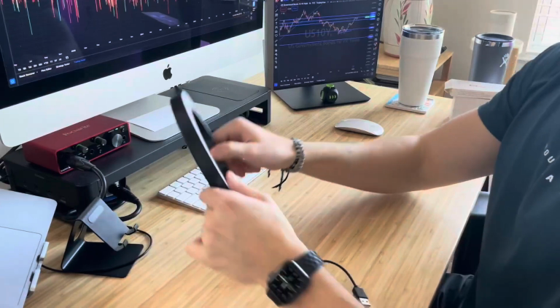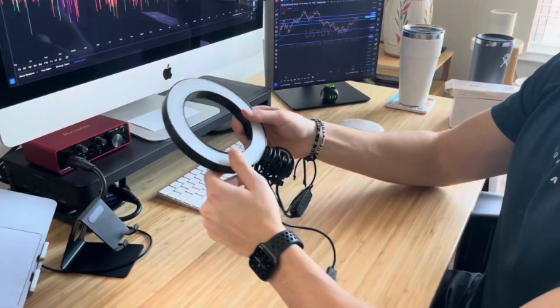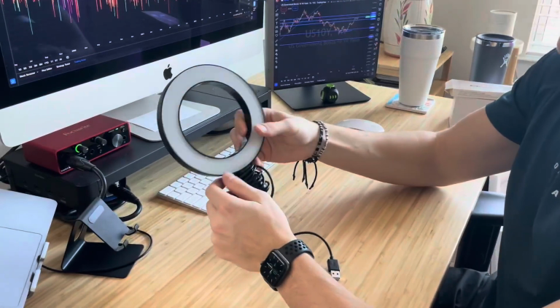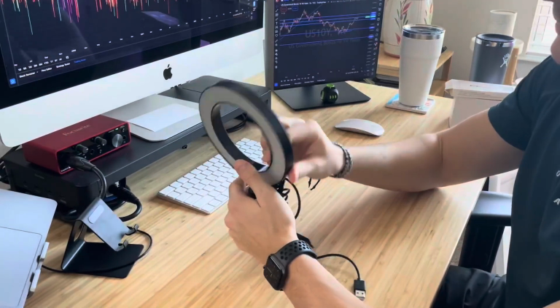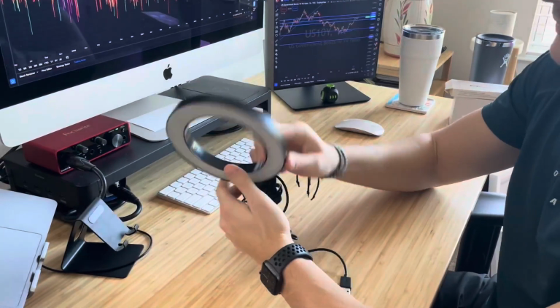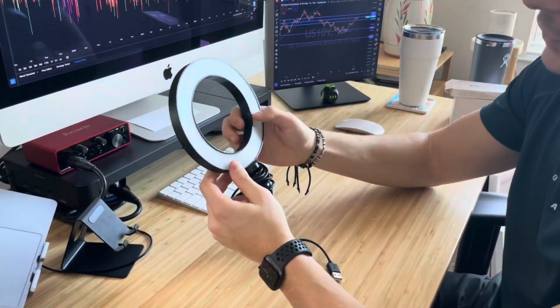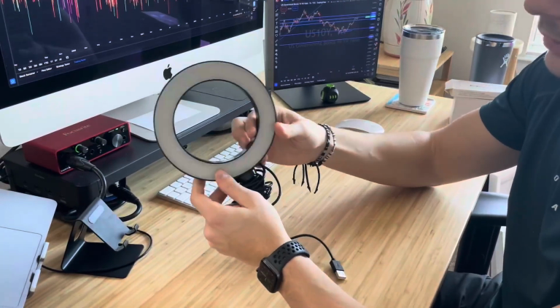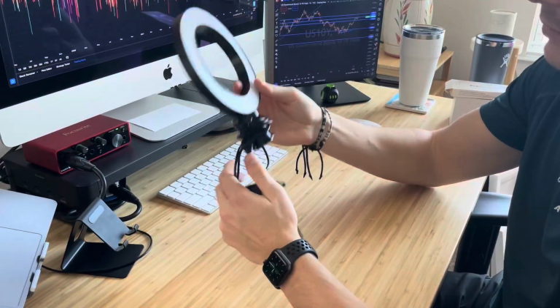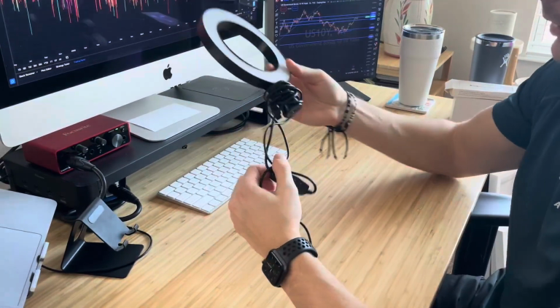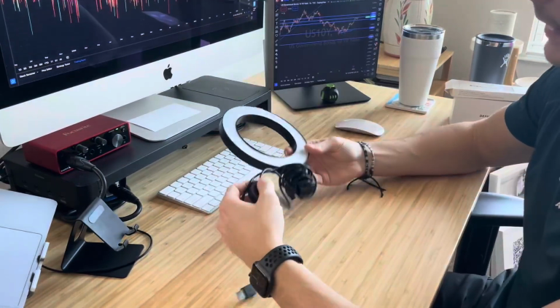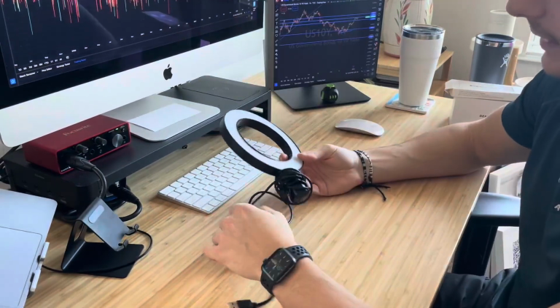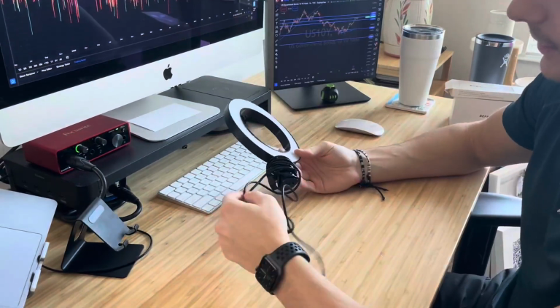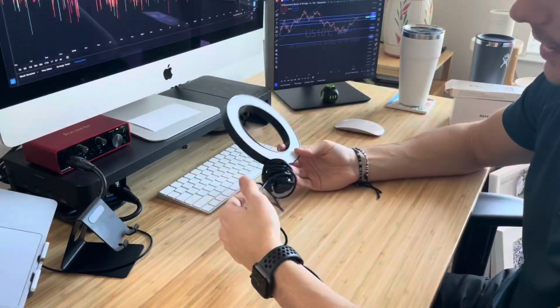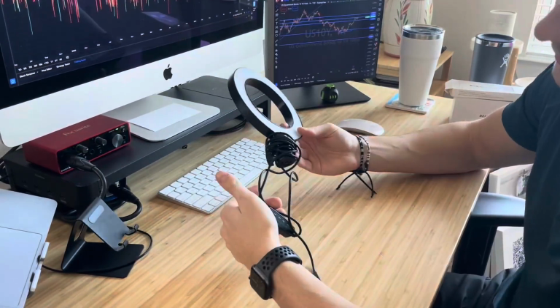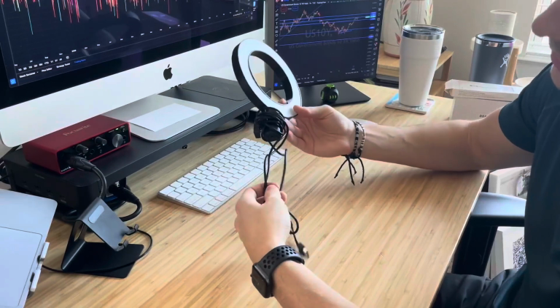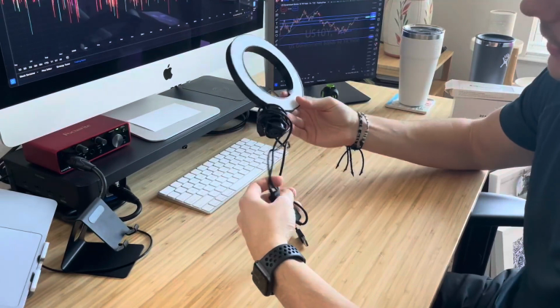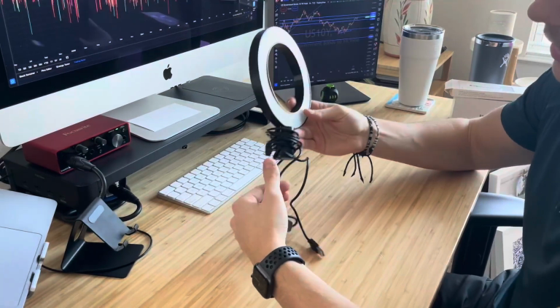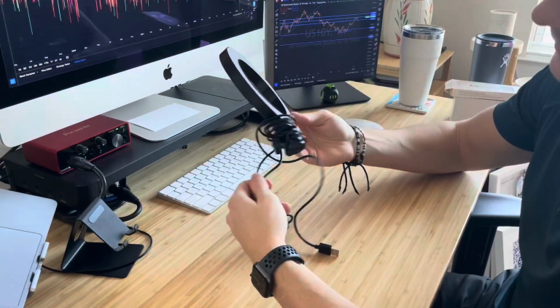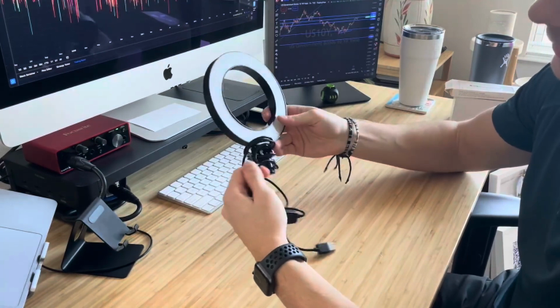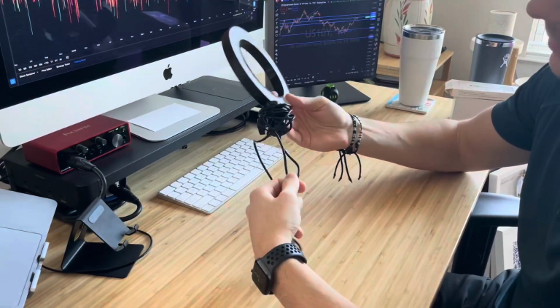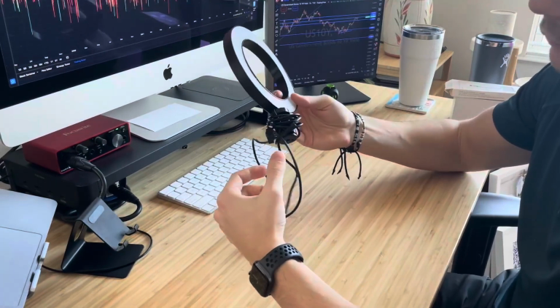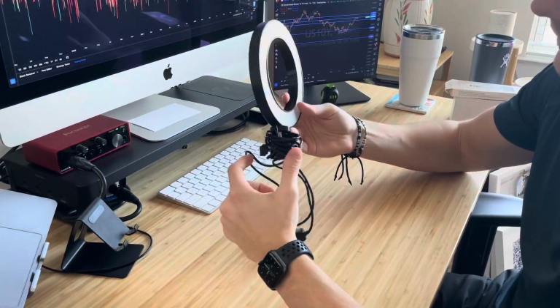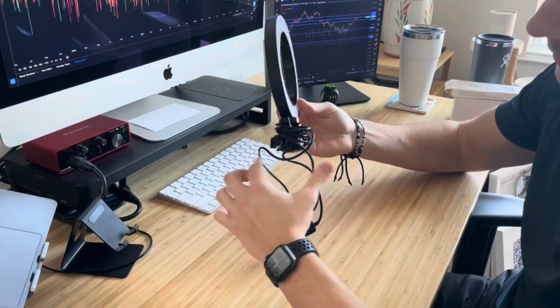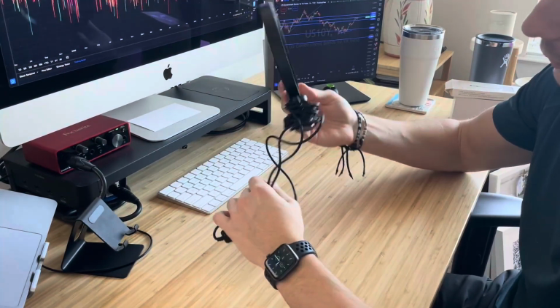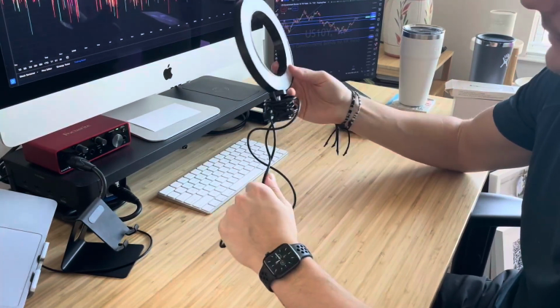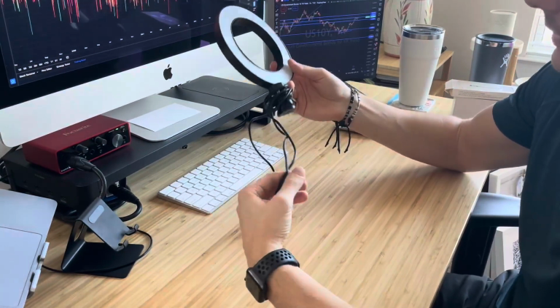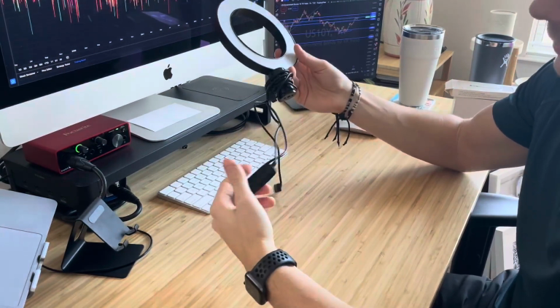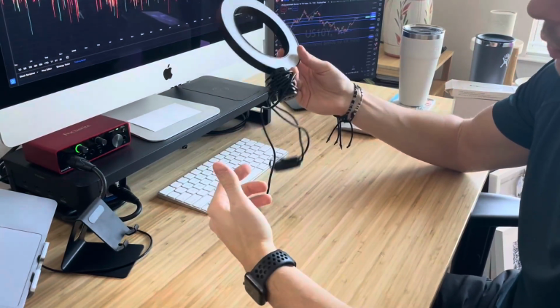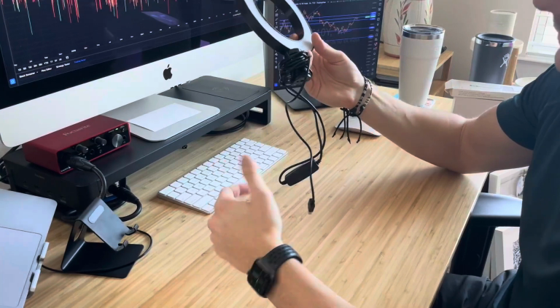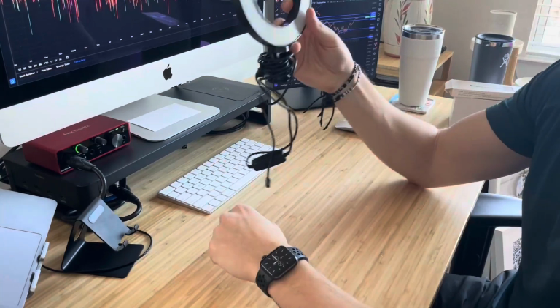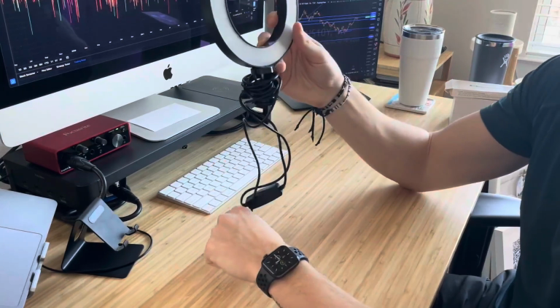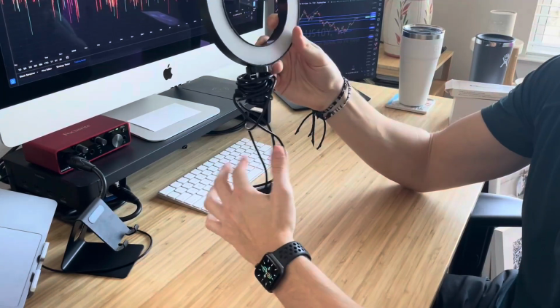Here's a look at the six-inch selfie ring light. Here's how it comes — here's how I've essentially wrapped it up with all the cords. Pretty long cords, so you can extend this pretty far.